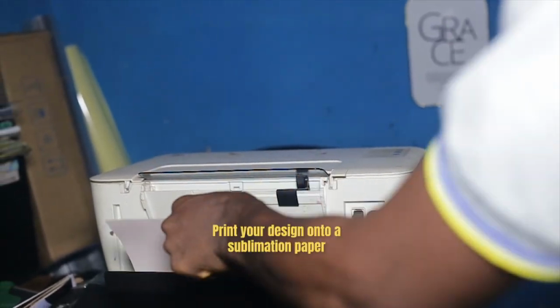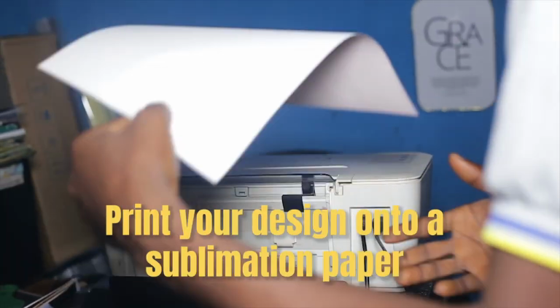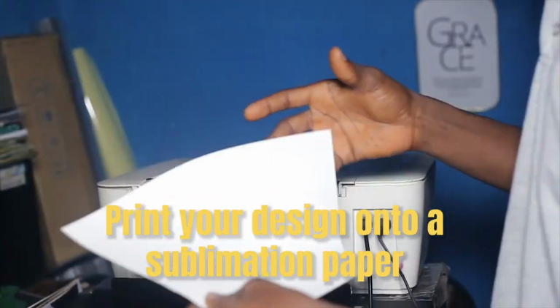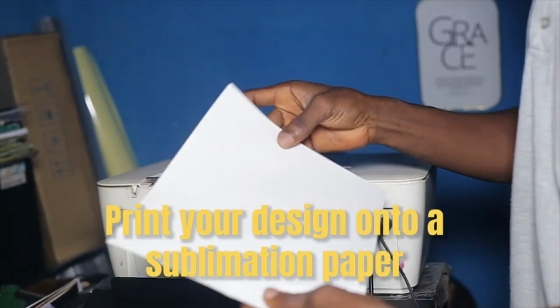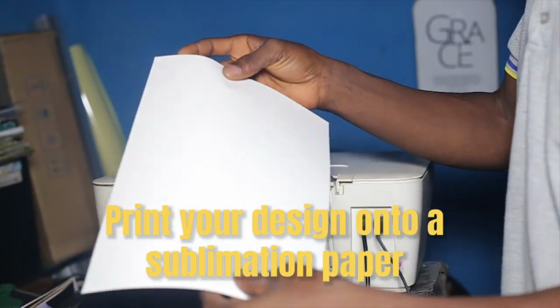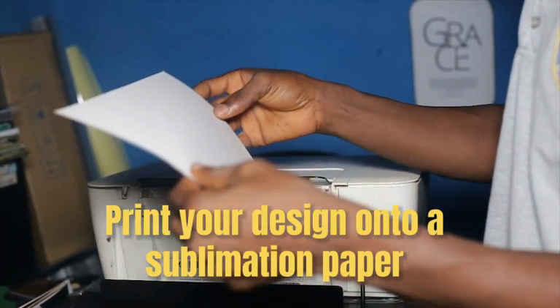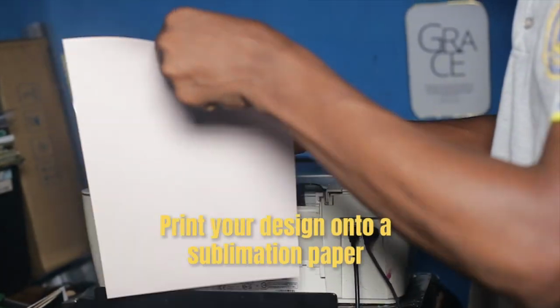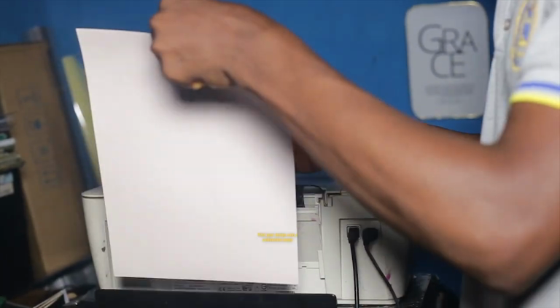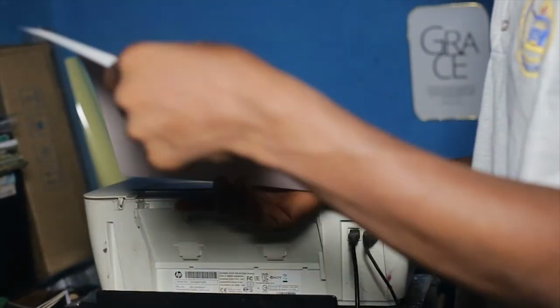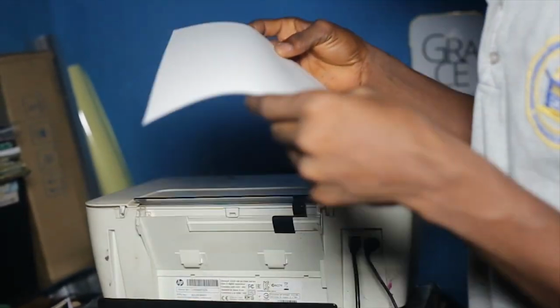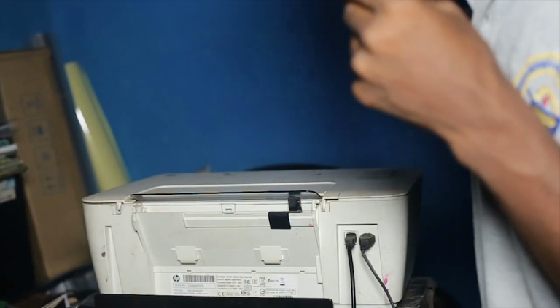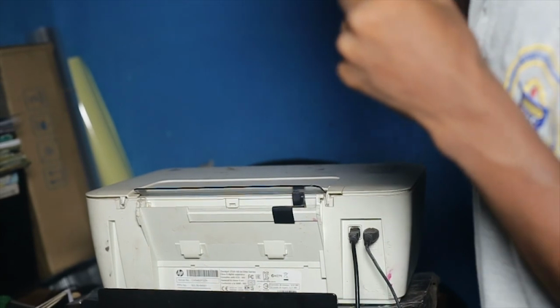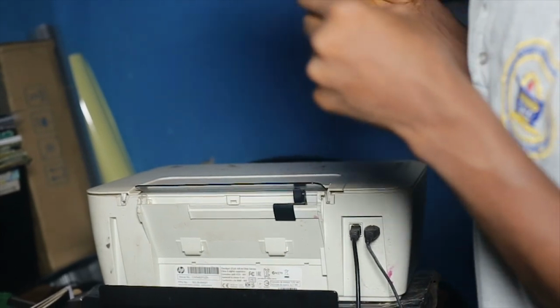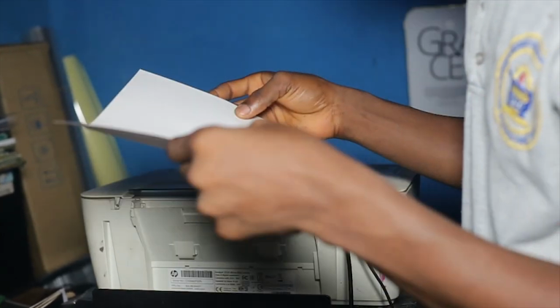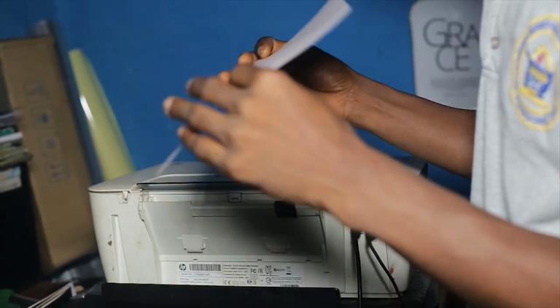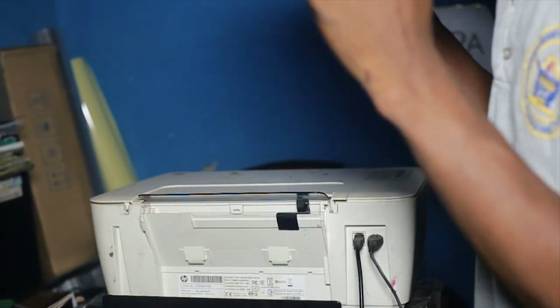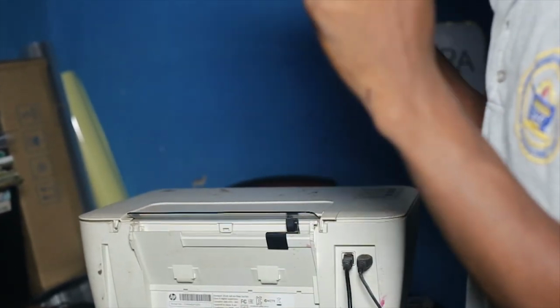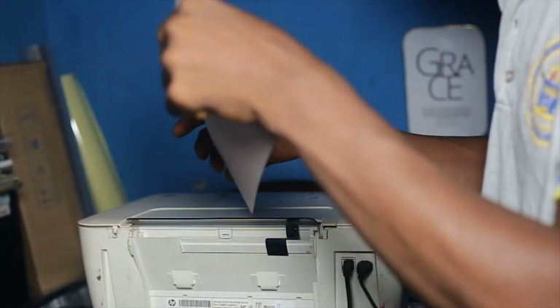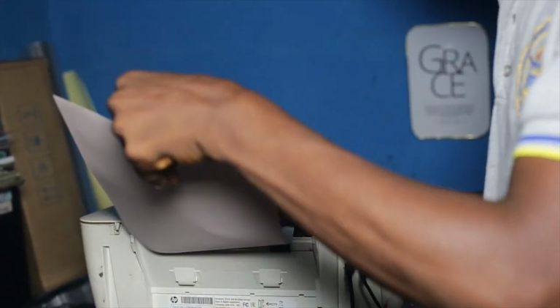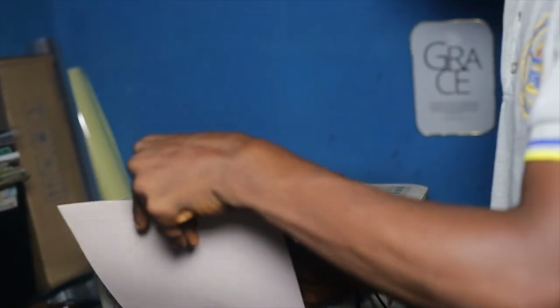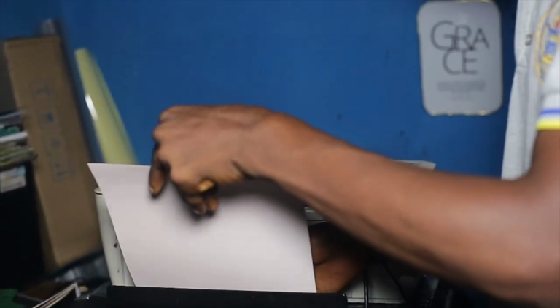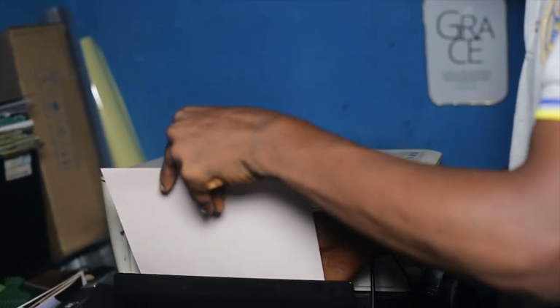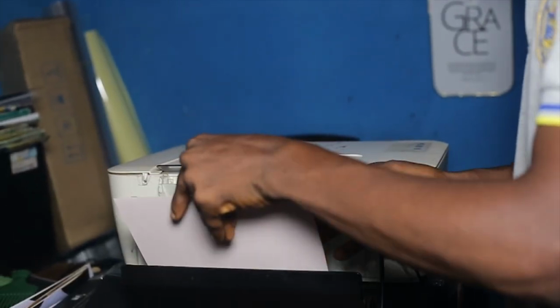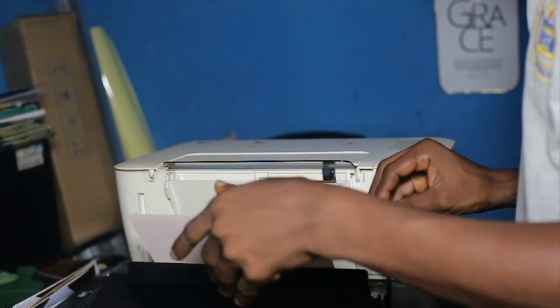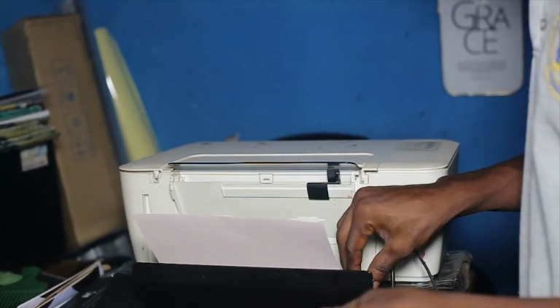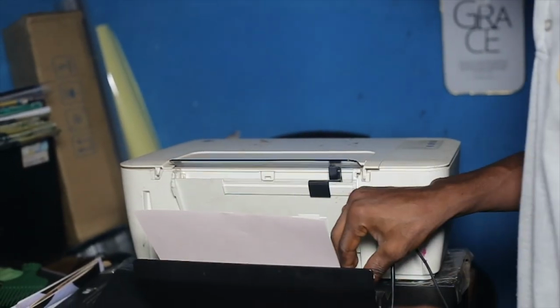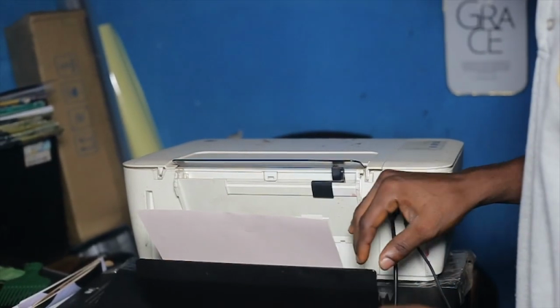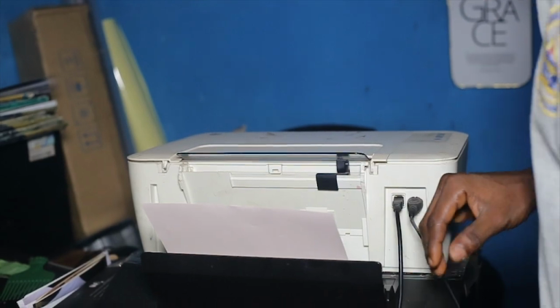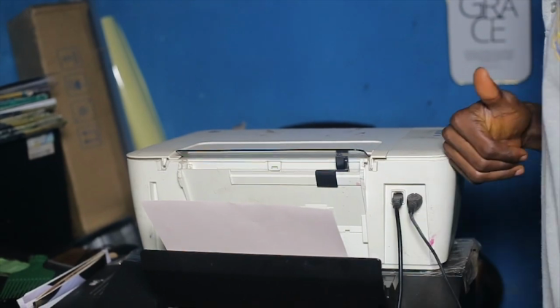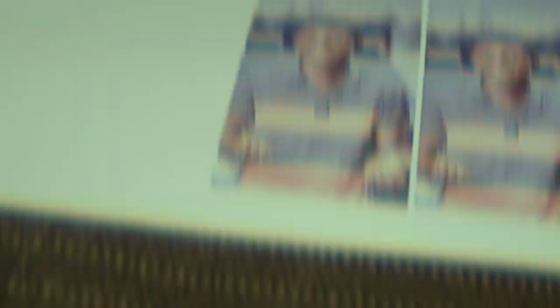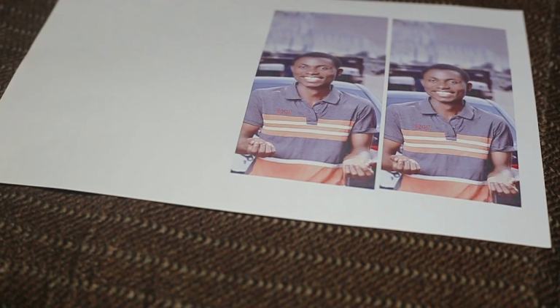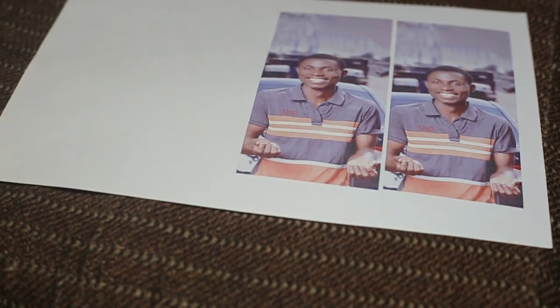Number two: print the design onto sublimation paper. Use a sublimation printer to print your design onto sublimation paper. Make sure to use the correct printer settings for the sublimation paper.